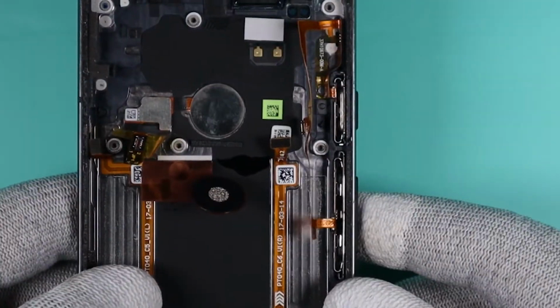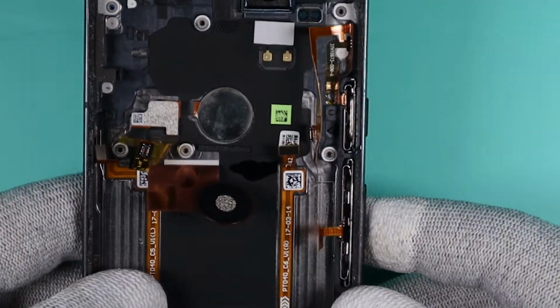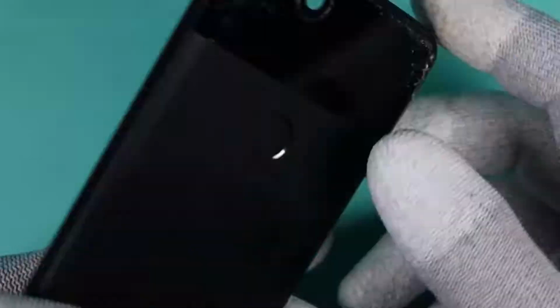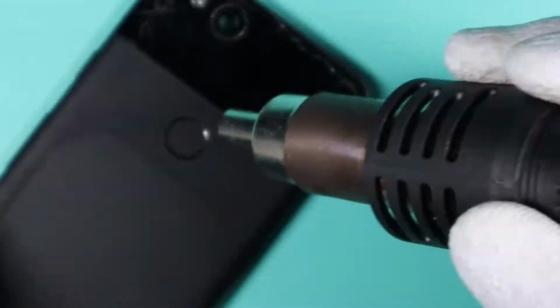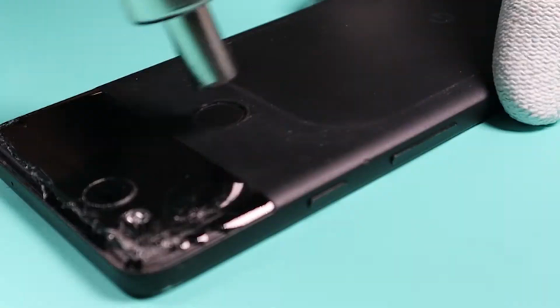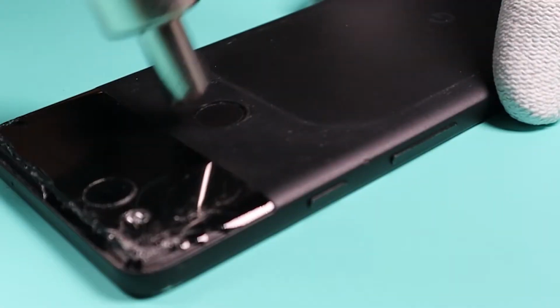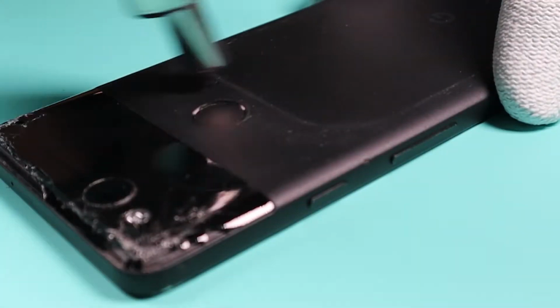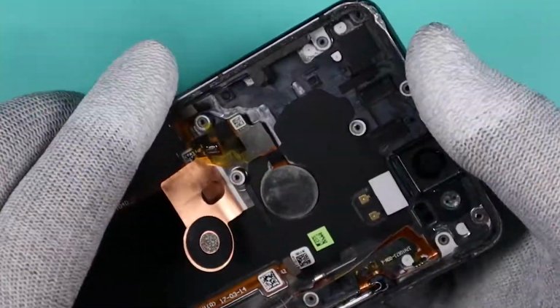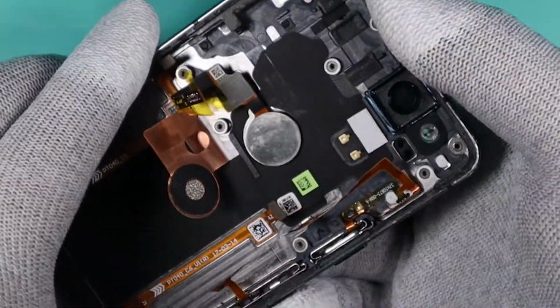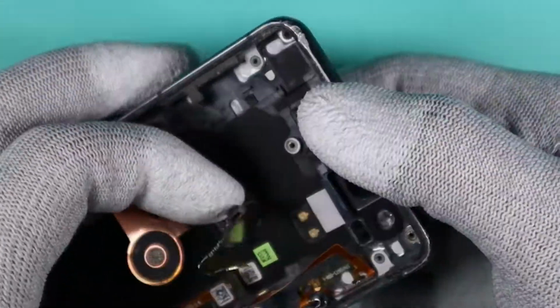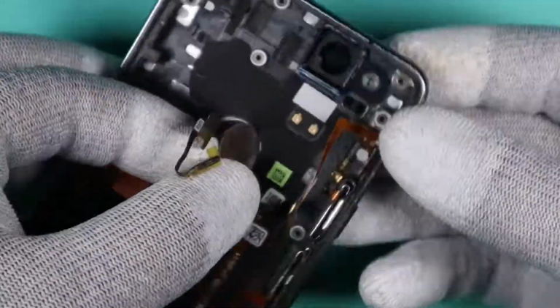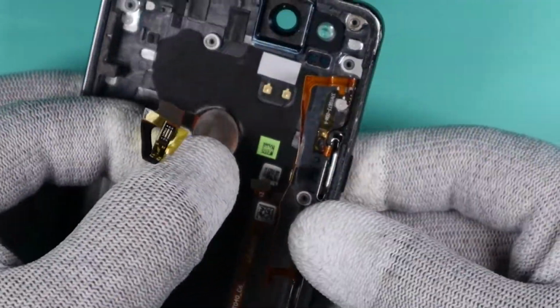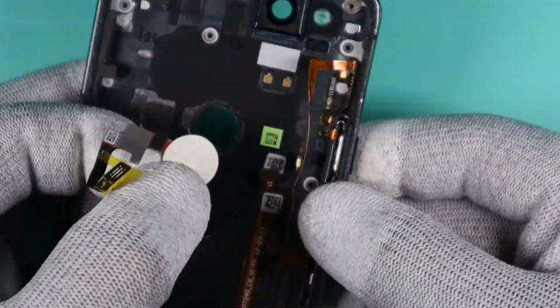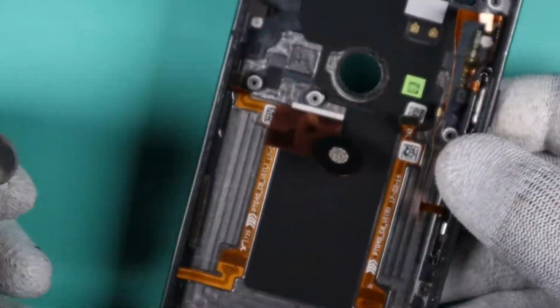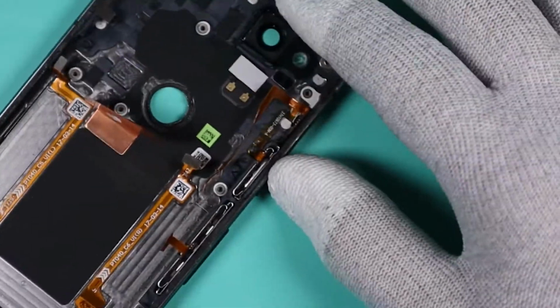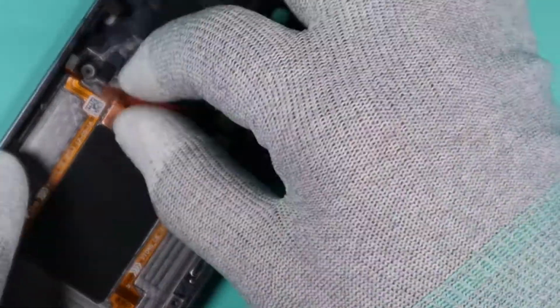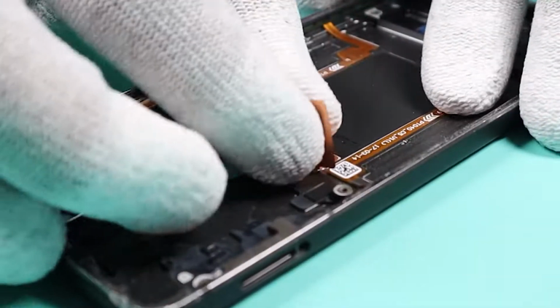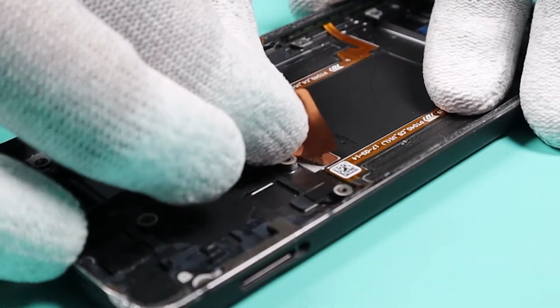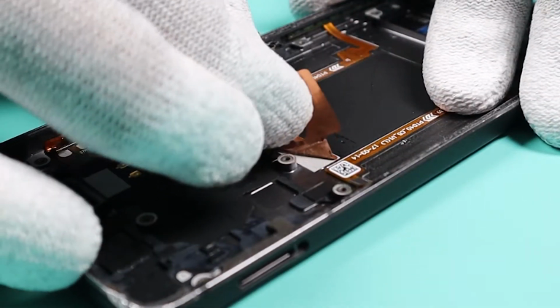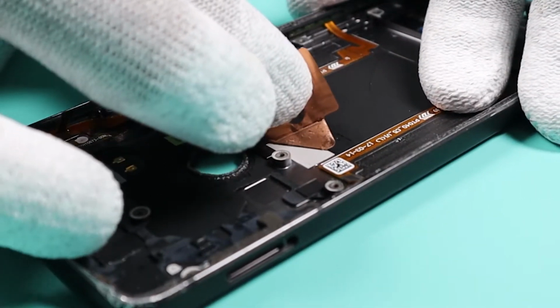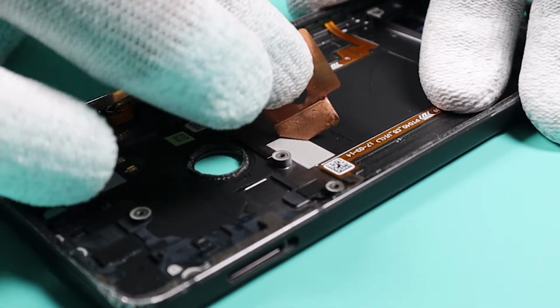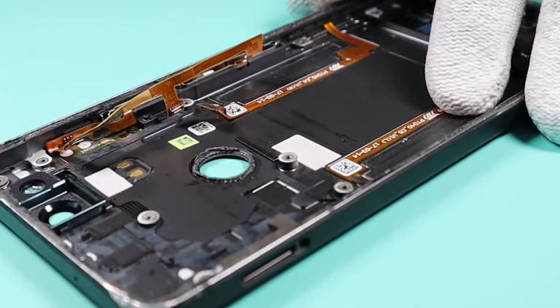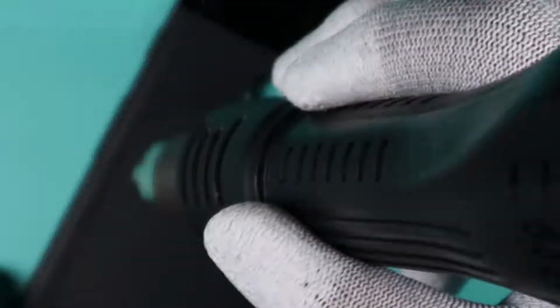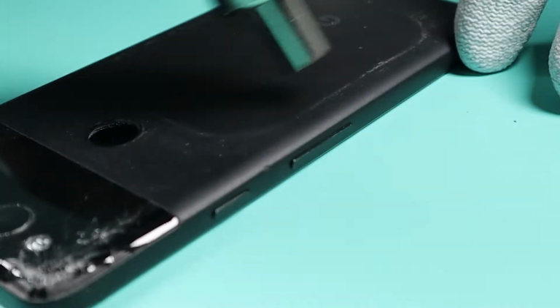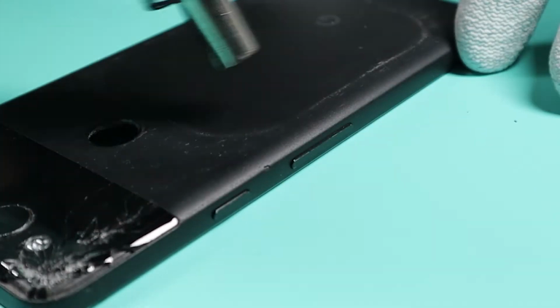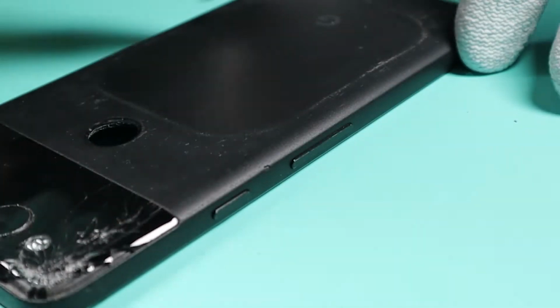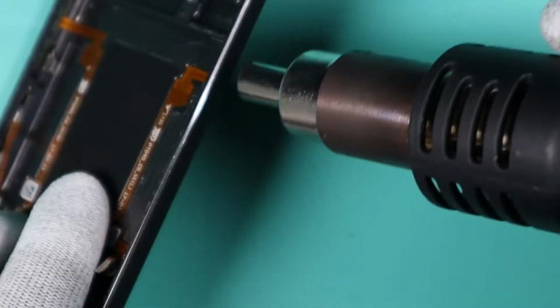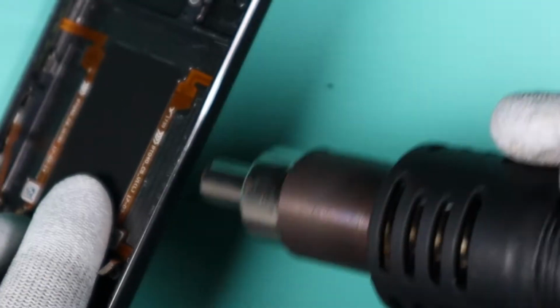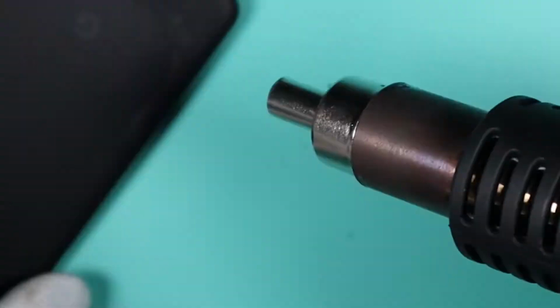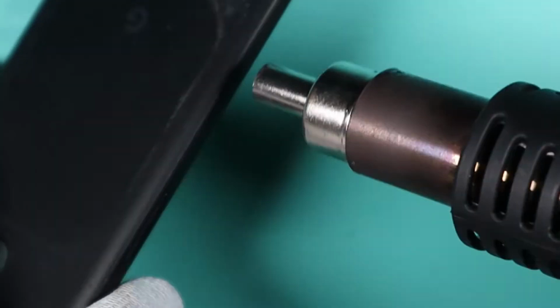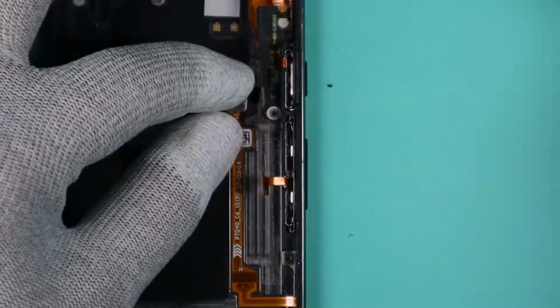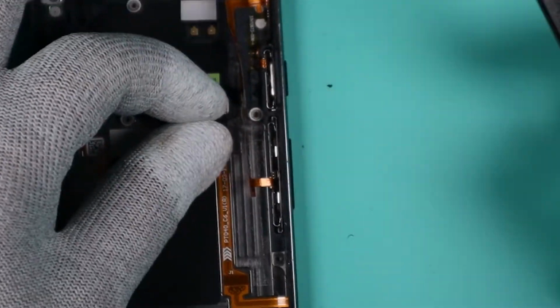Next up we will need to remove the fingerprint sensor. Apply some heat and then just push it out. After this we will only have the active edge pressure sensor to remove. You will need to apply some heat and then carefully remove the ribbon cable and the sensor.